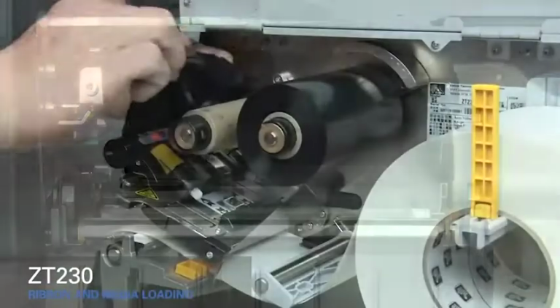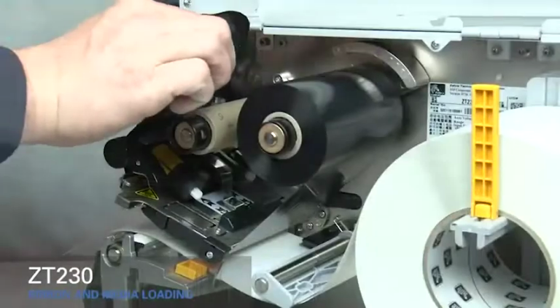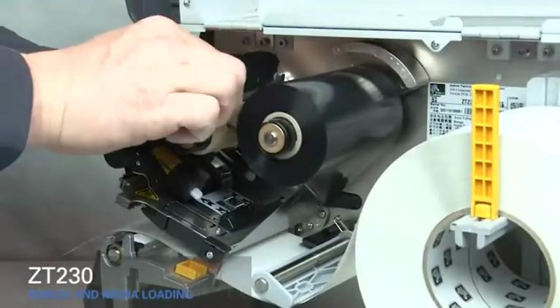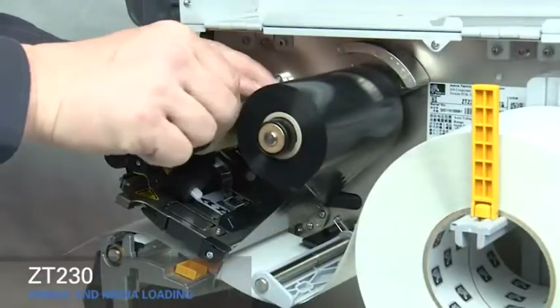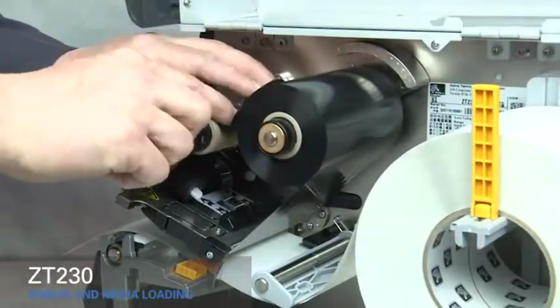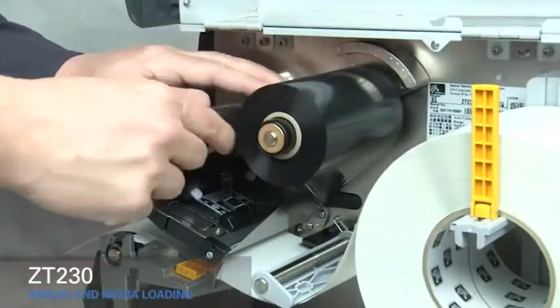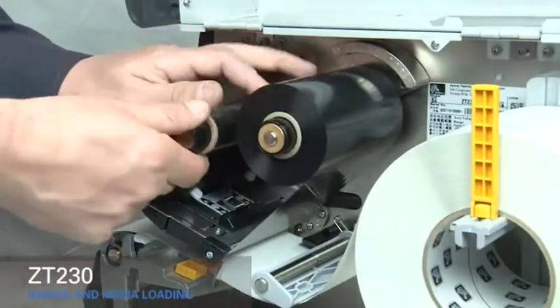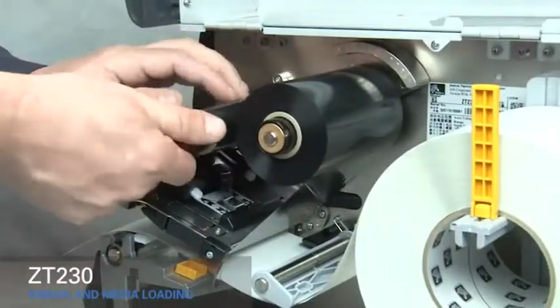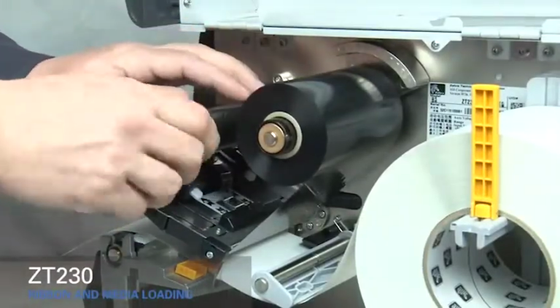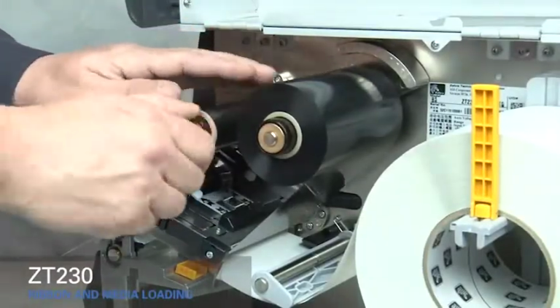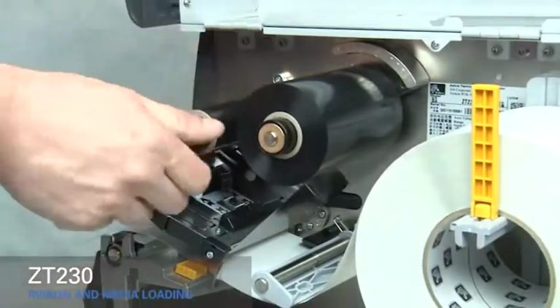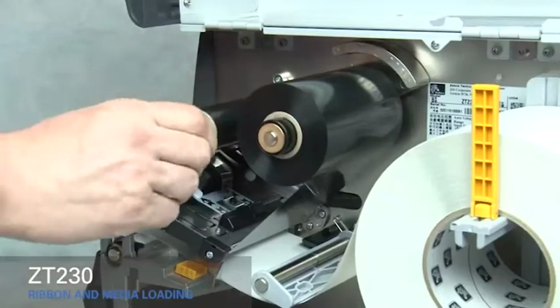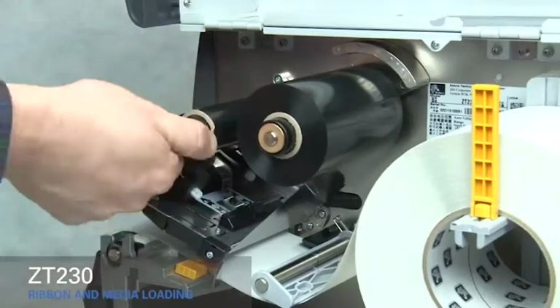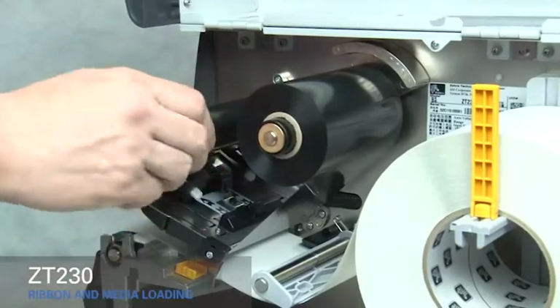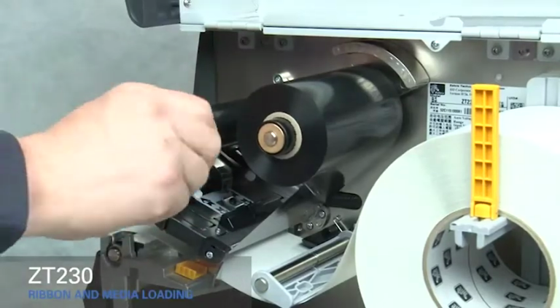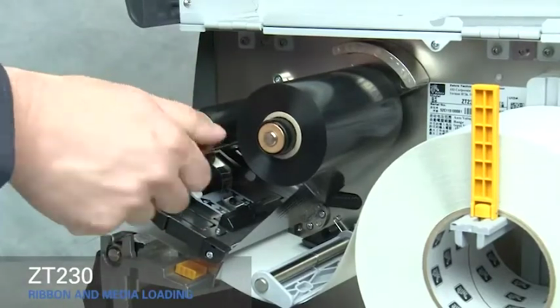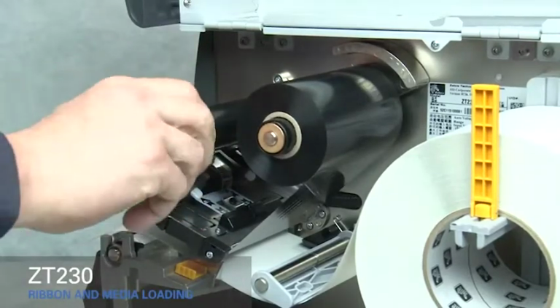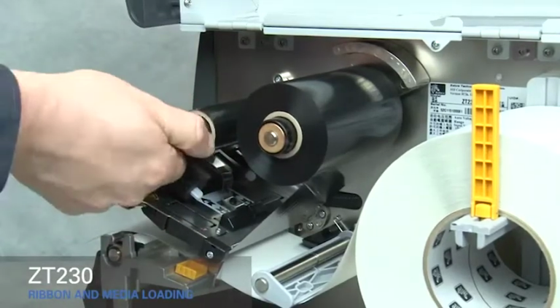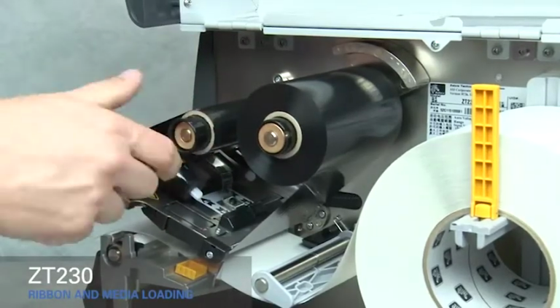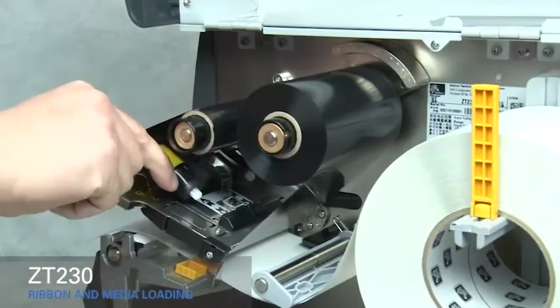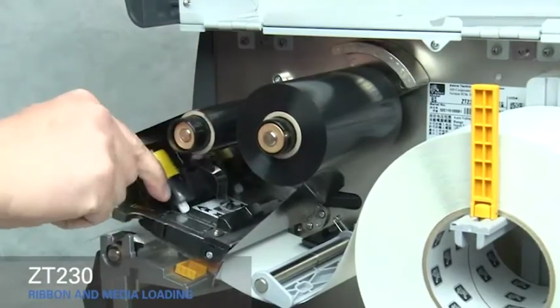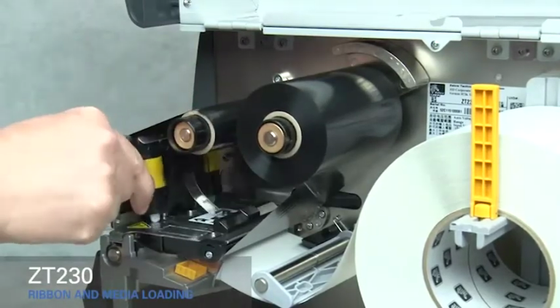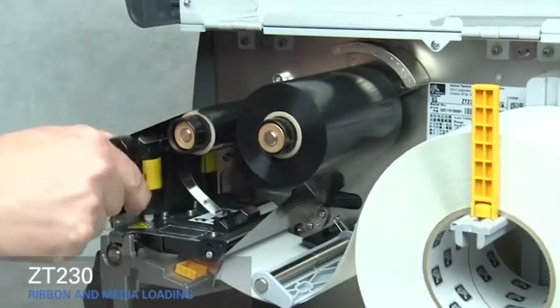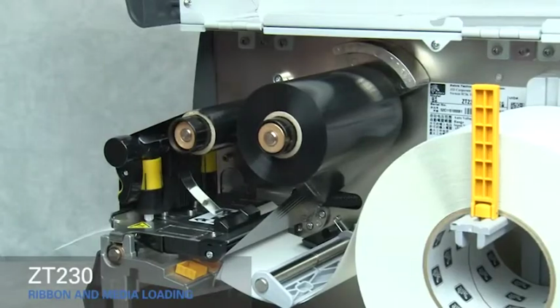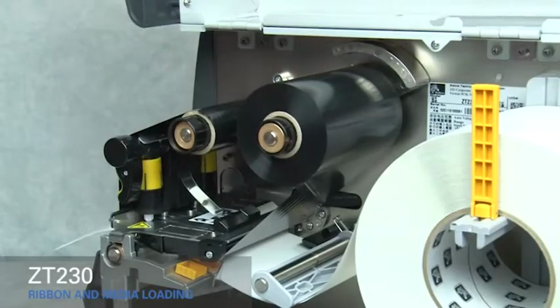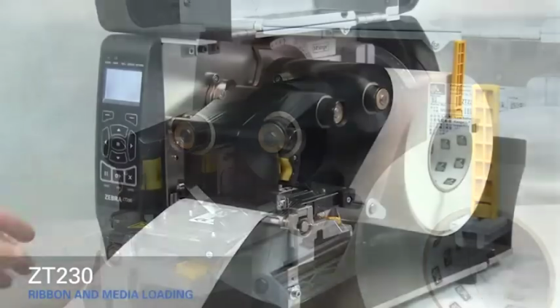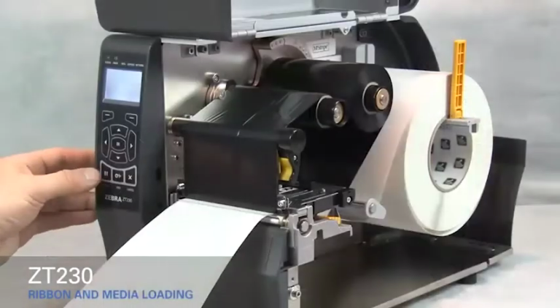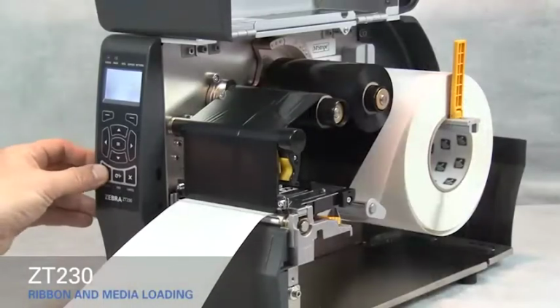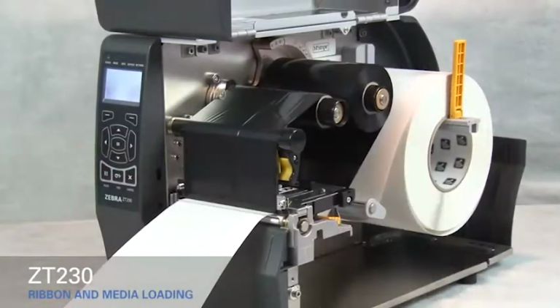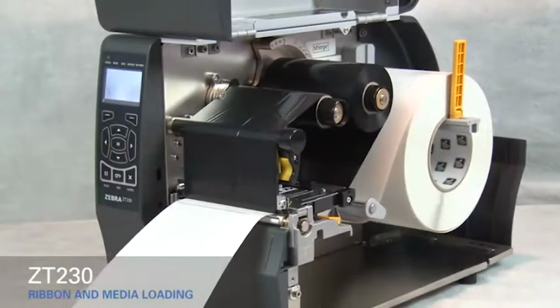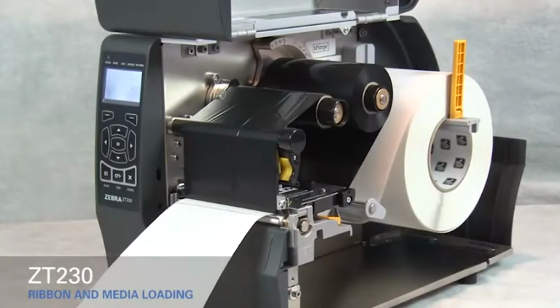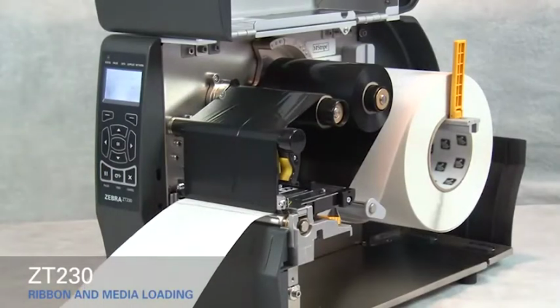Wind ribbon over the top of the core. Turn the spindle to the right to remove any ribbon slack. Rotate the gold printhead lever down to close the printhead. Press the pause button to calibrate the printer.